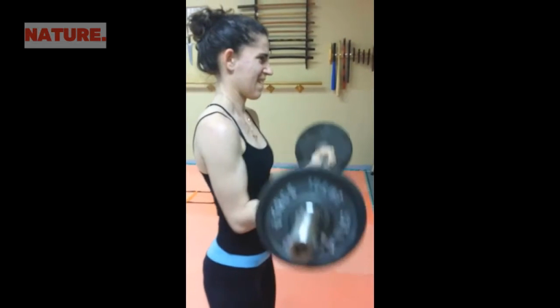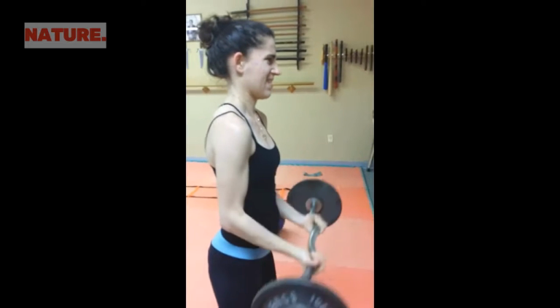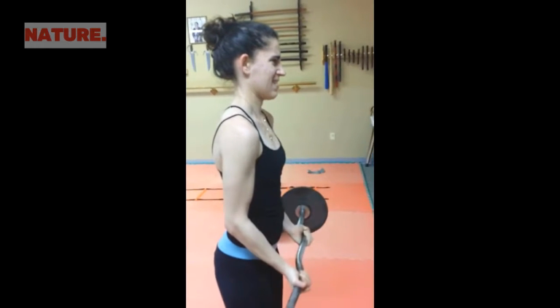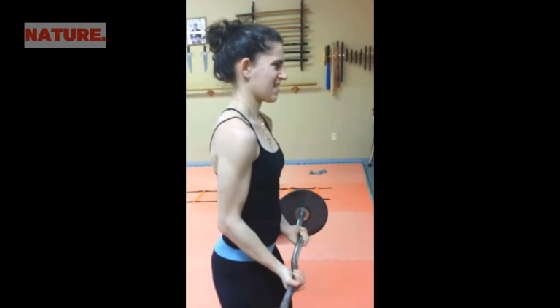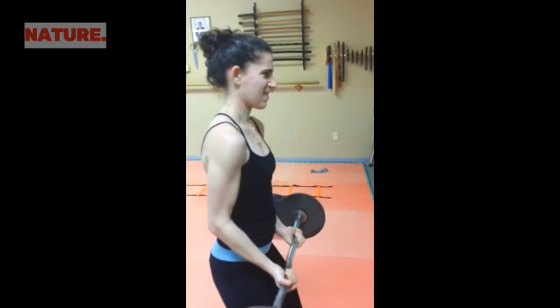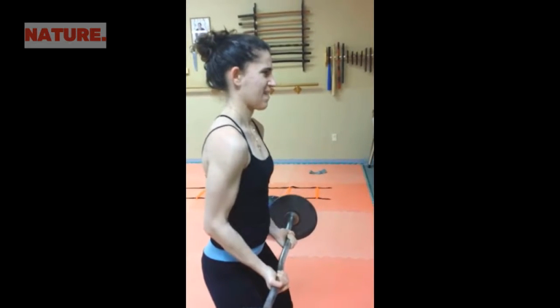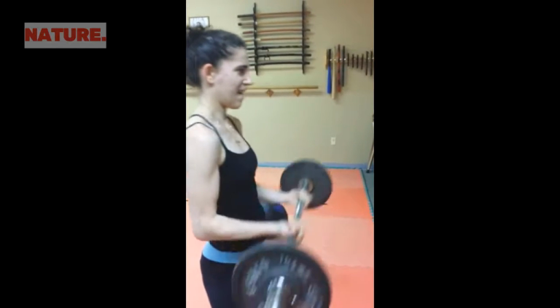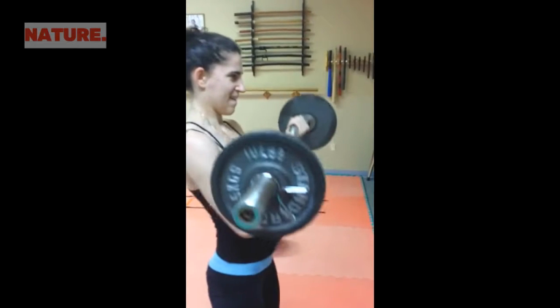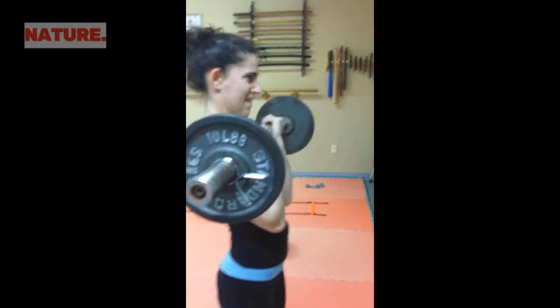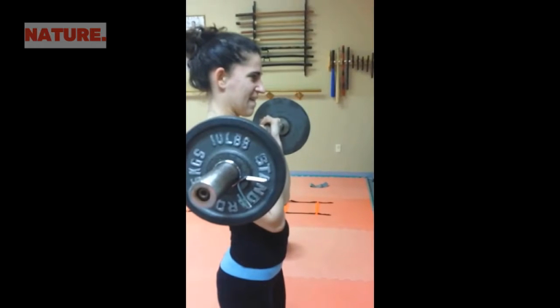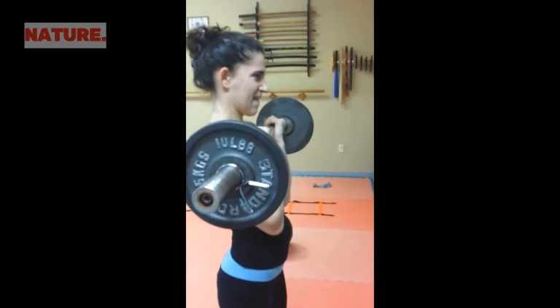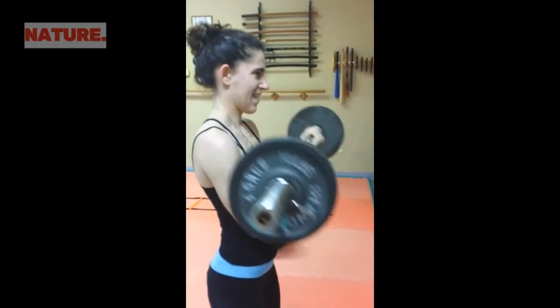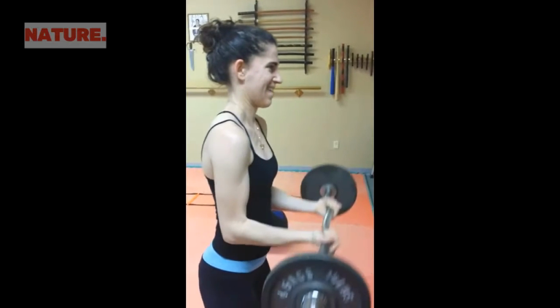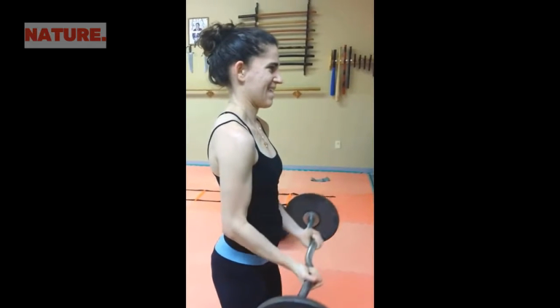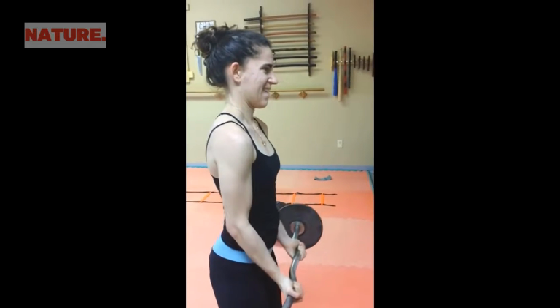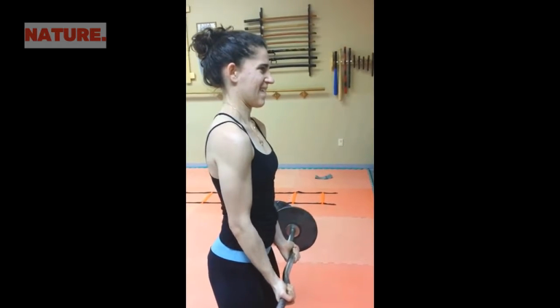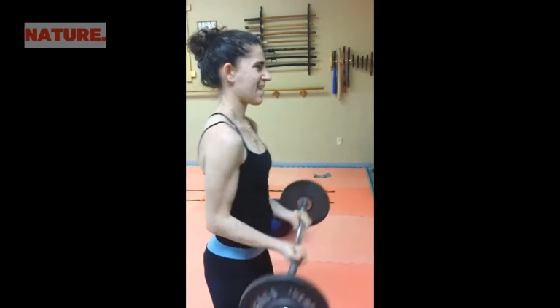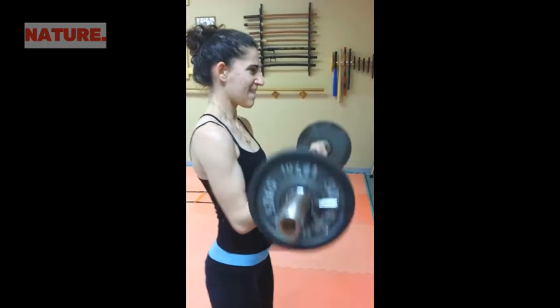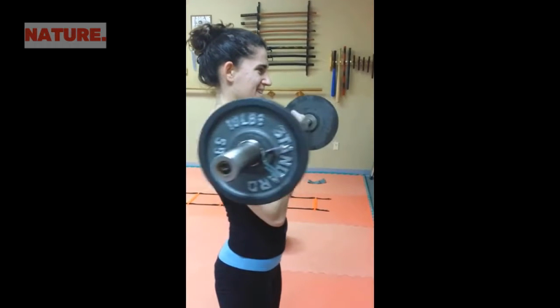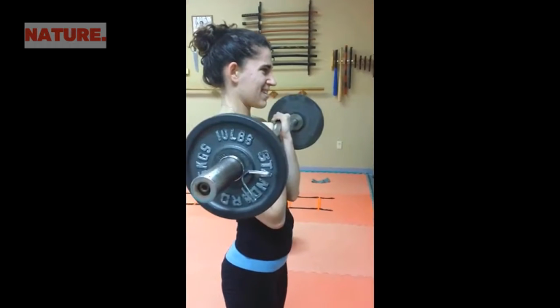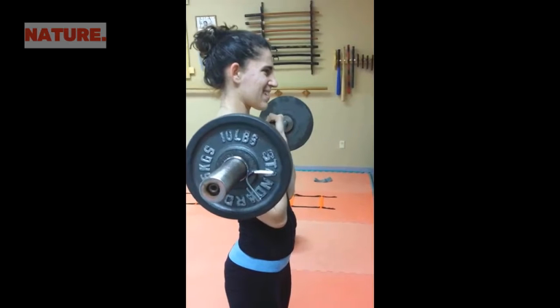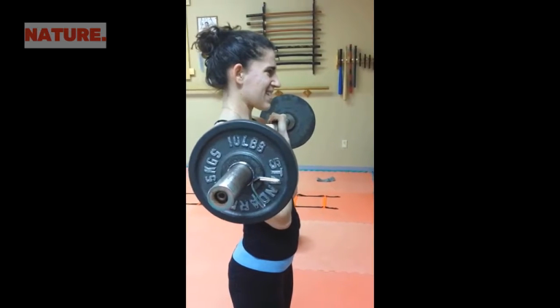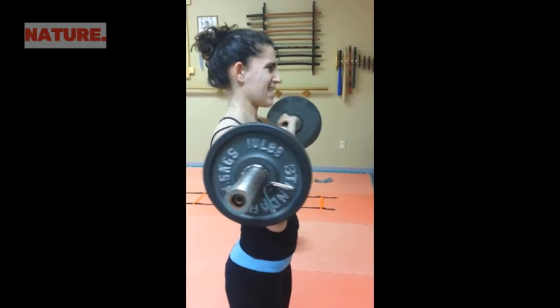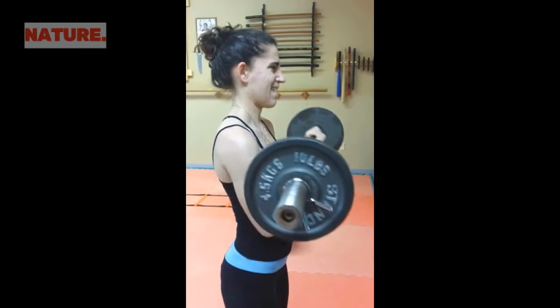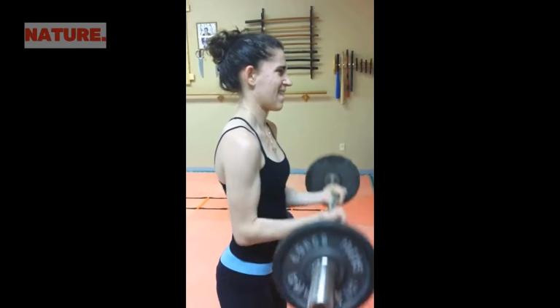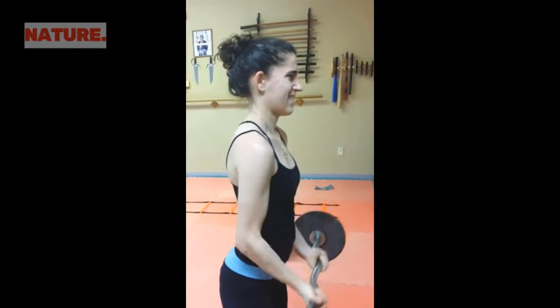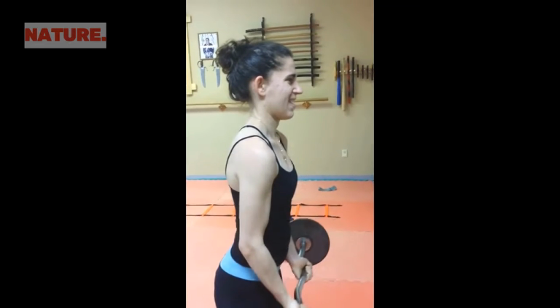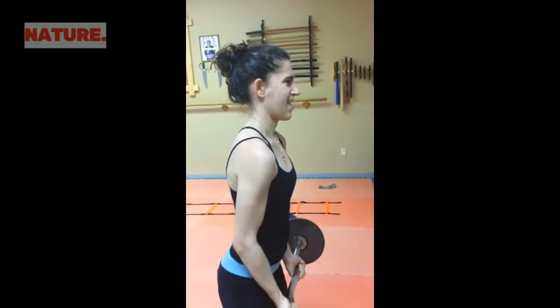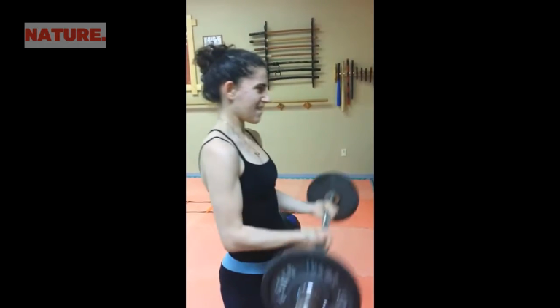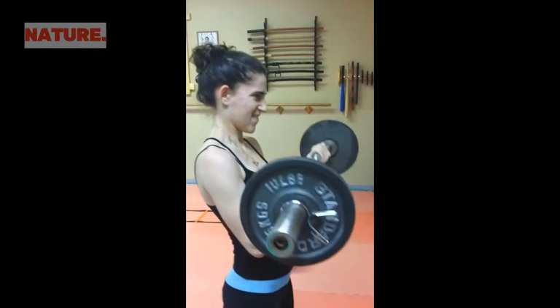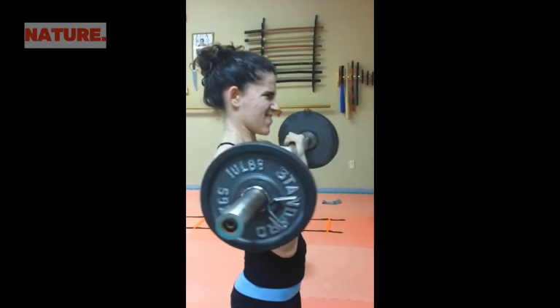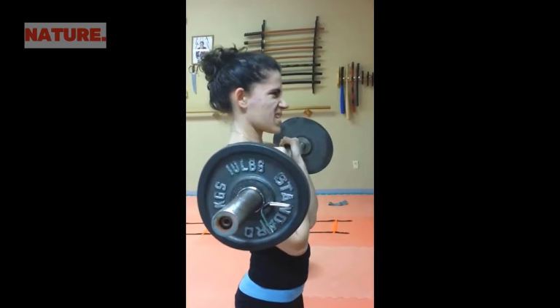Squat down a little bit. Stomach tight. Proper technique — do not swing your shoulders. Squeeze the bicep. Tighten the forearms. It's a good move to have strong forearms for a Muay Thai fighter.